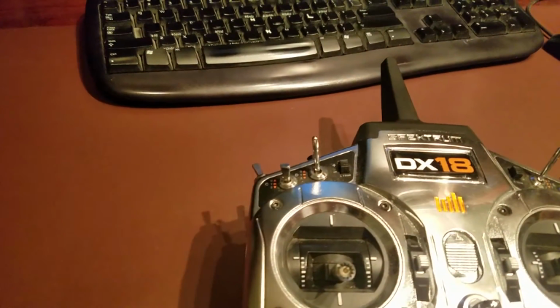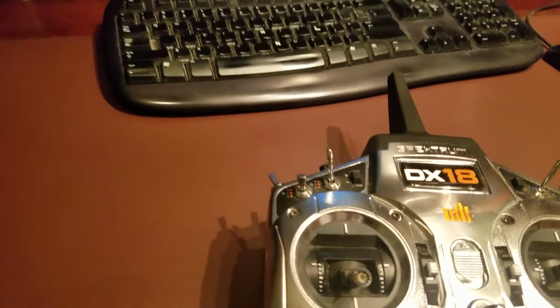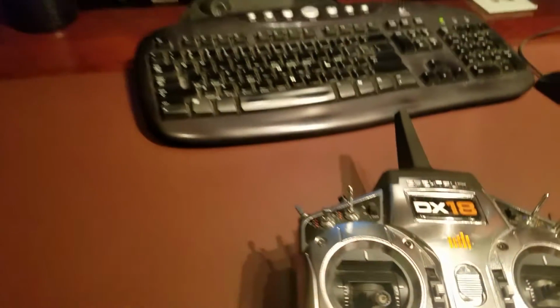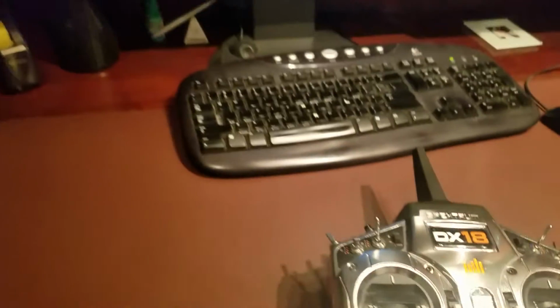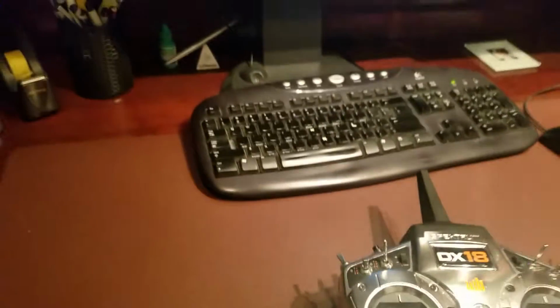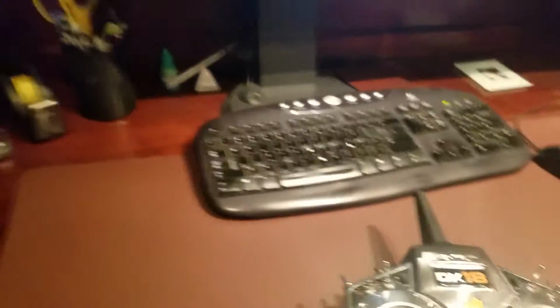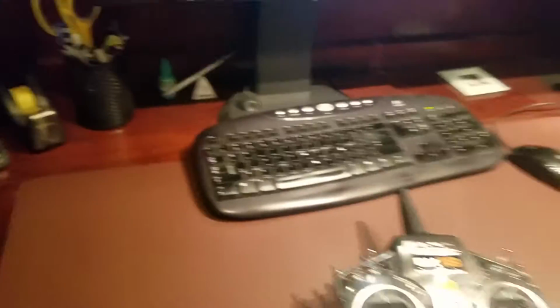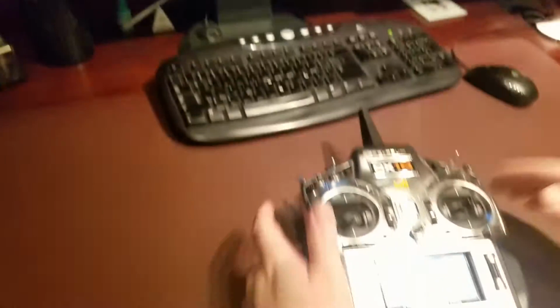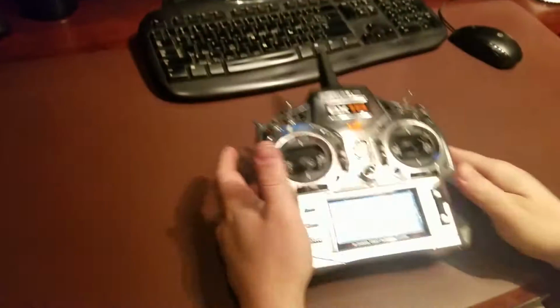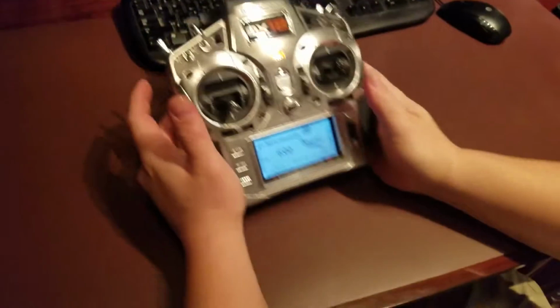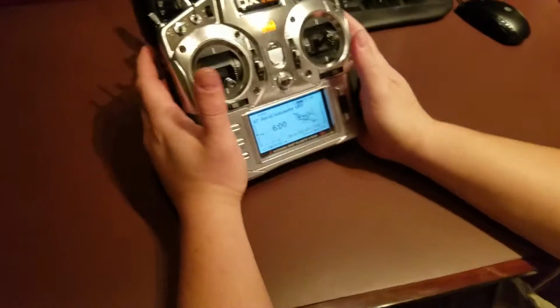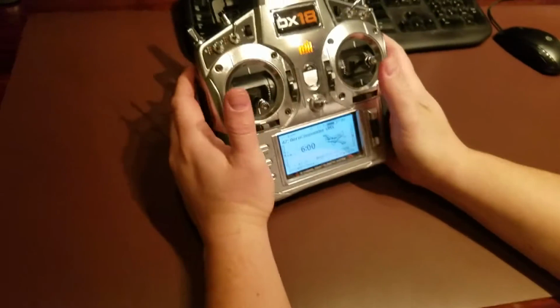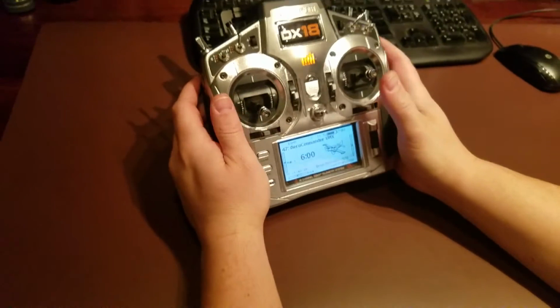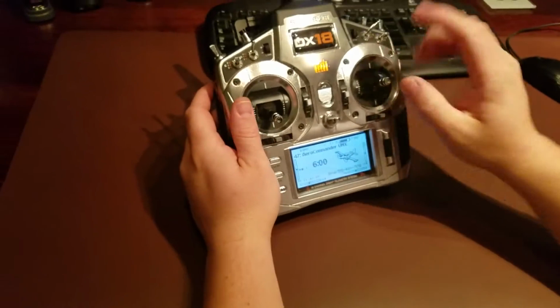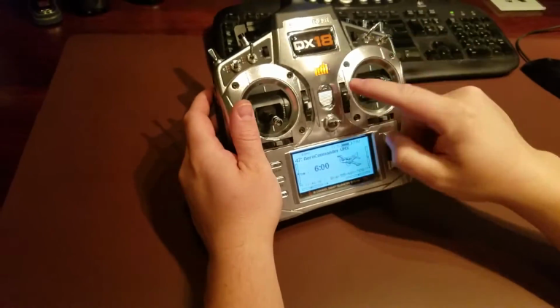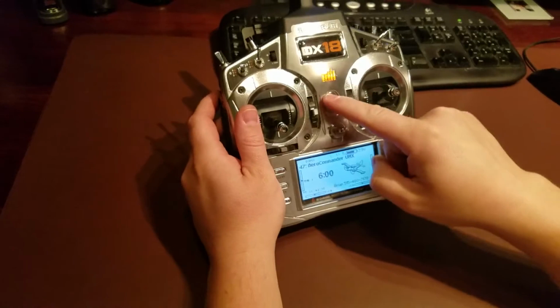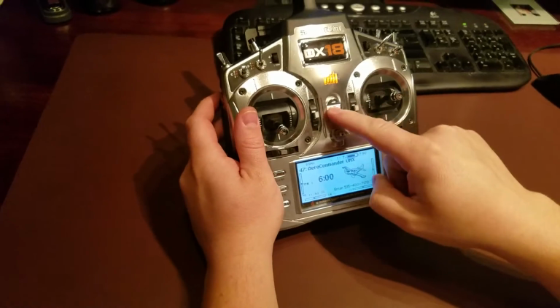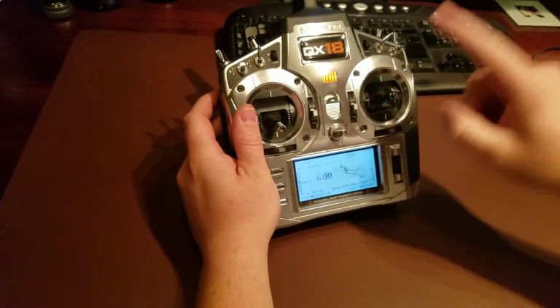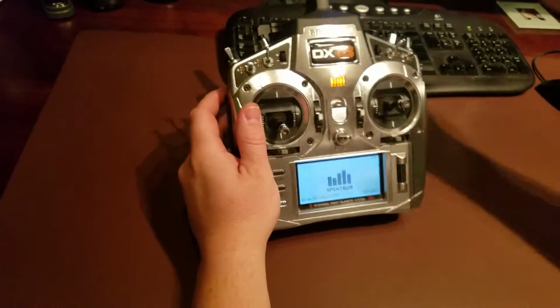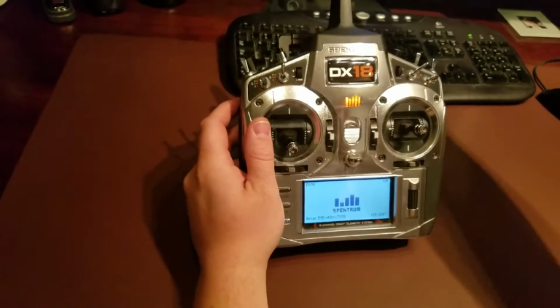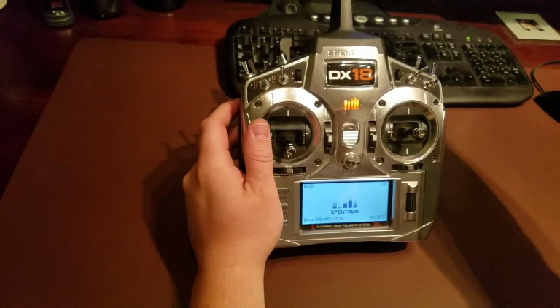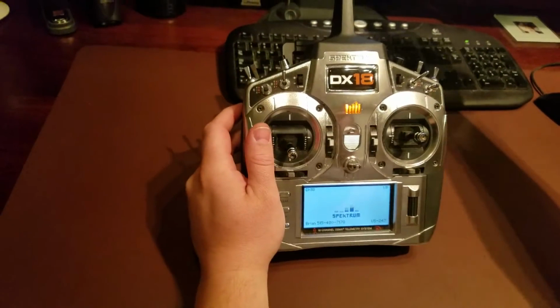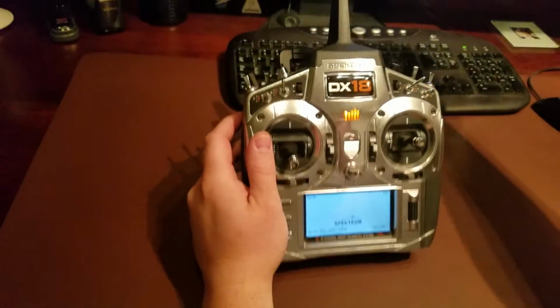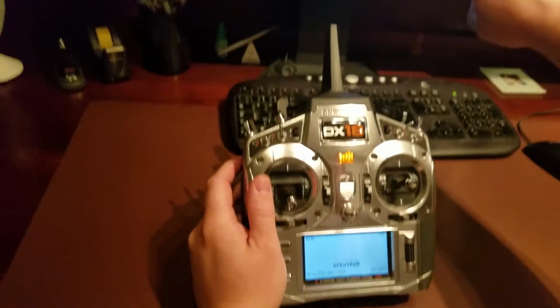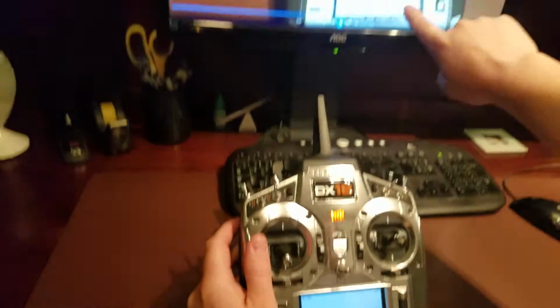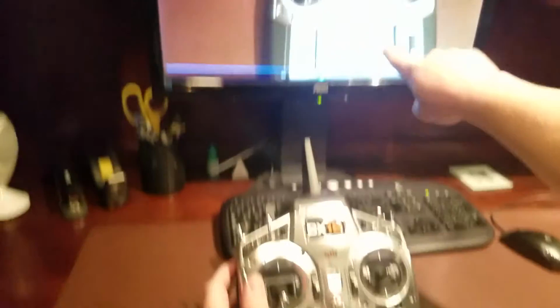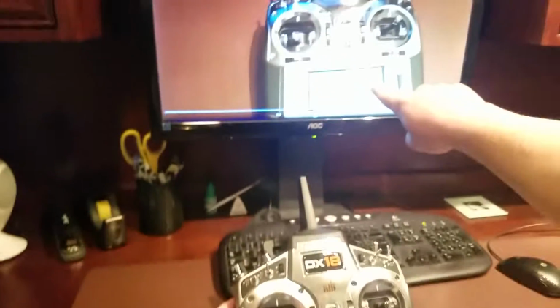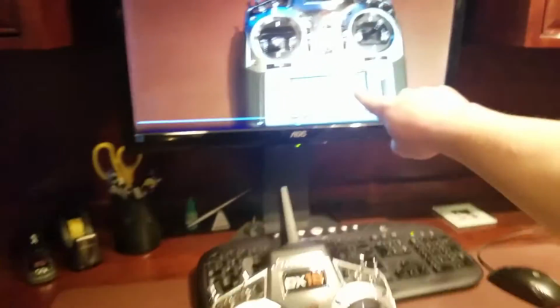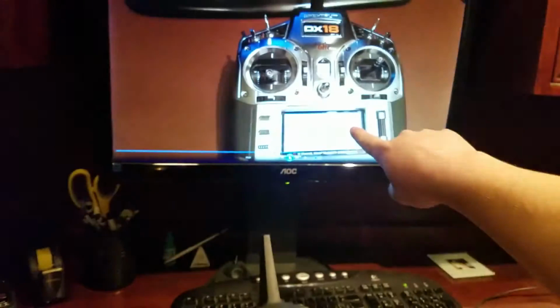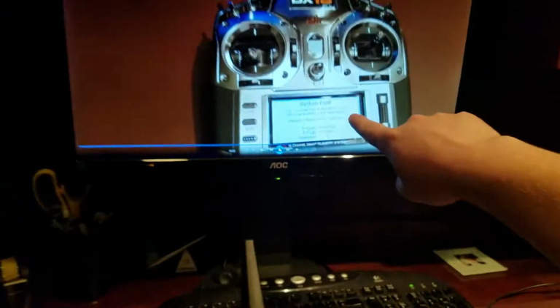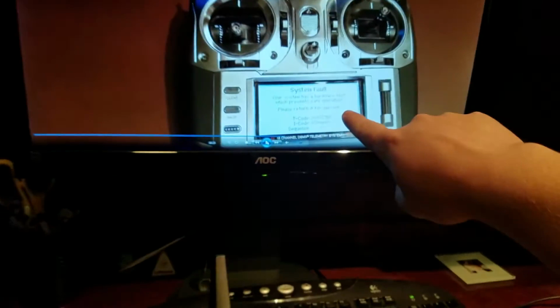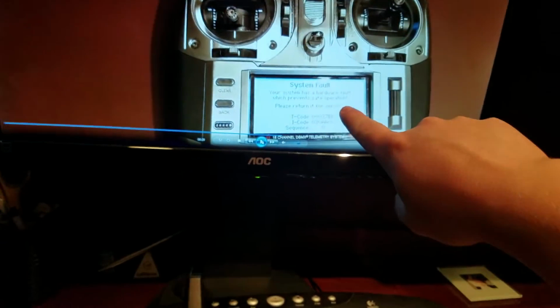All right, so what I did was while seeing that error screen - the fault screen - here's what happened.